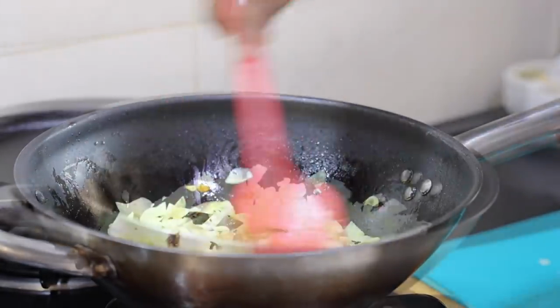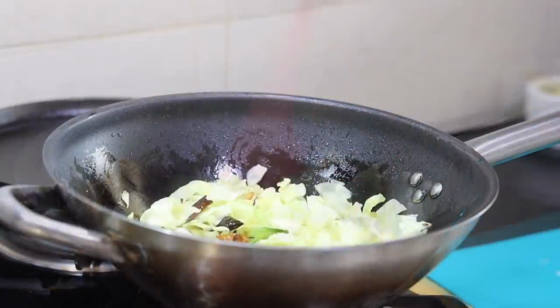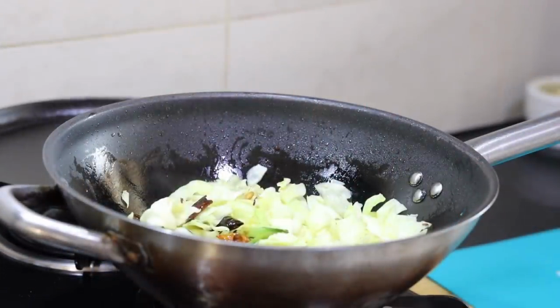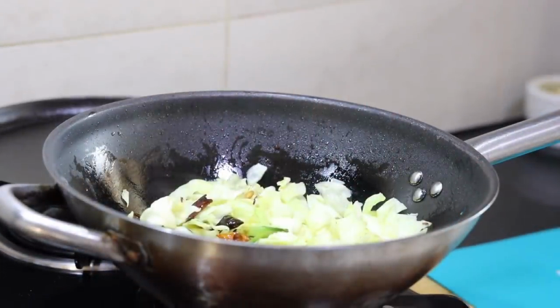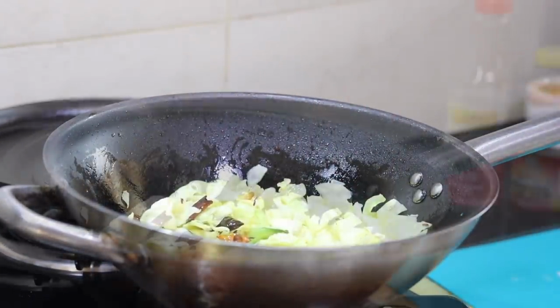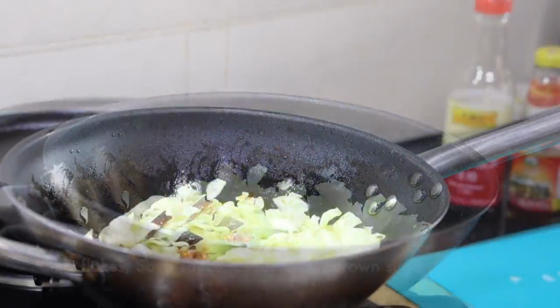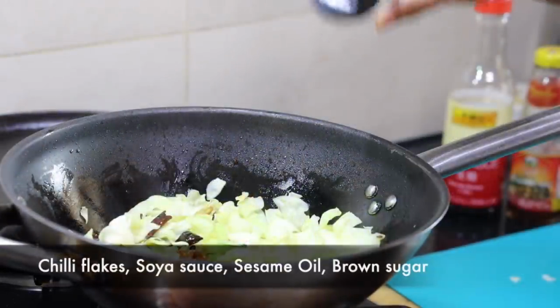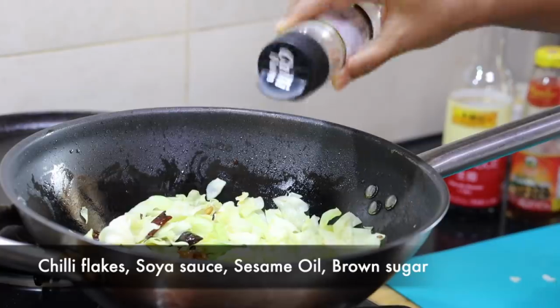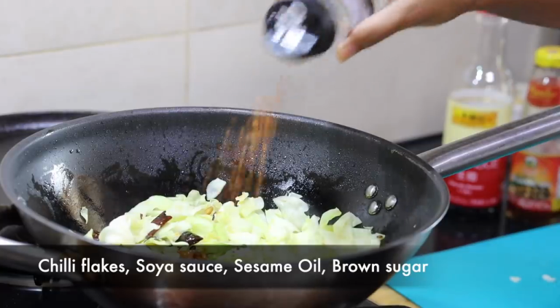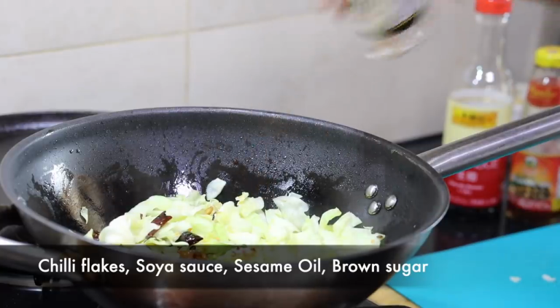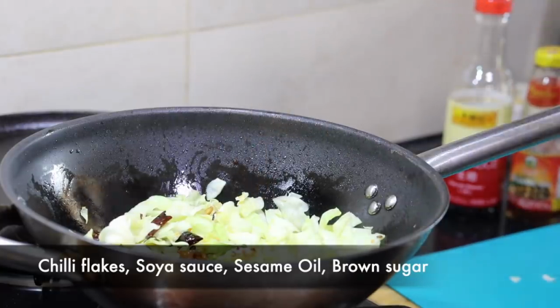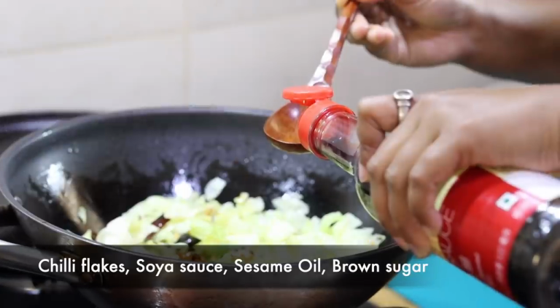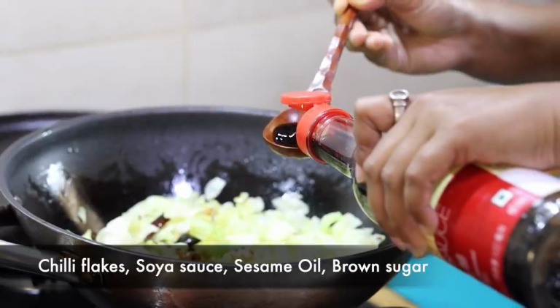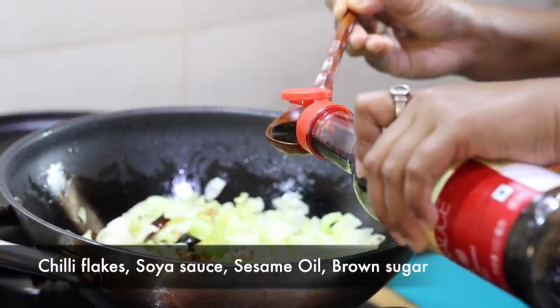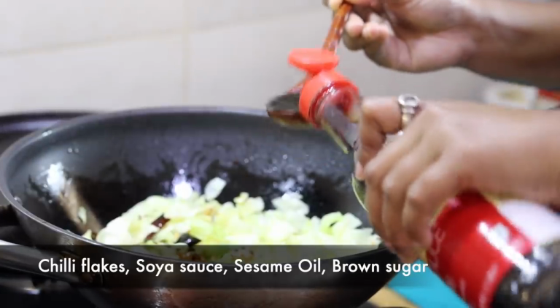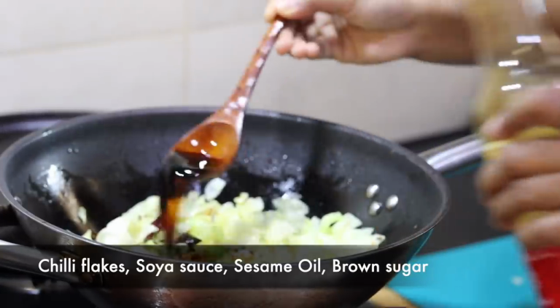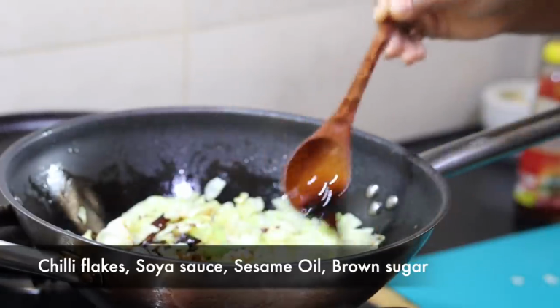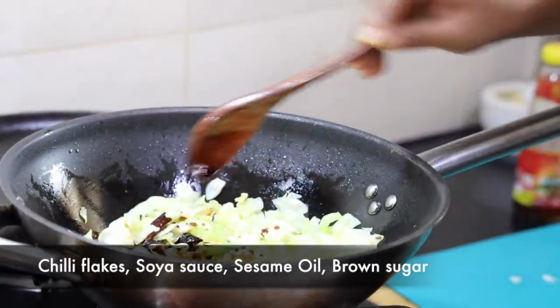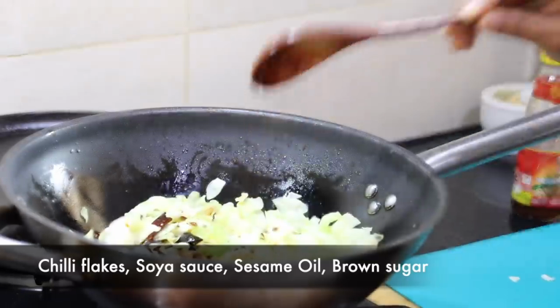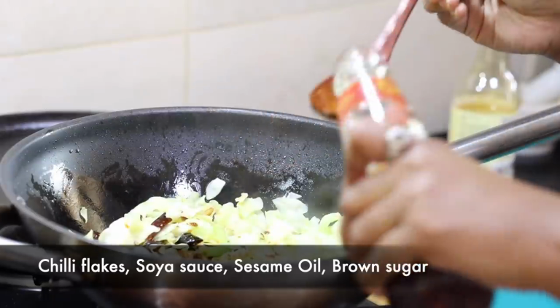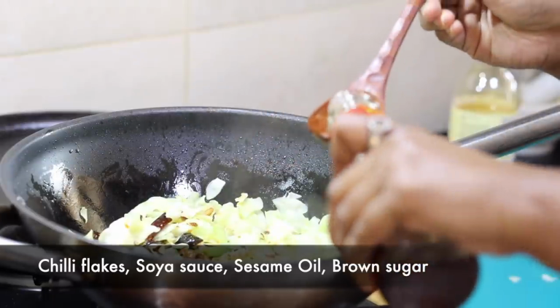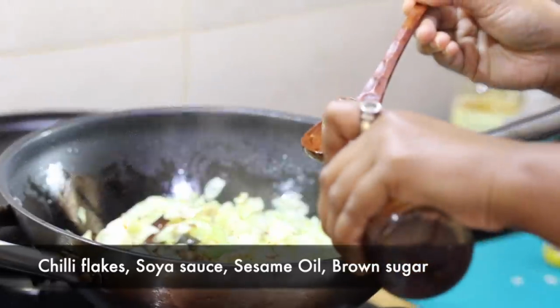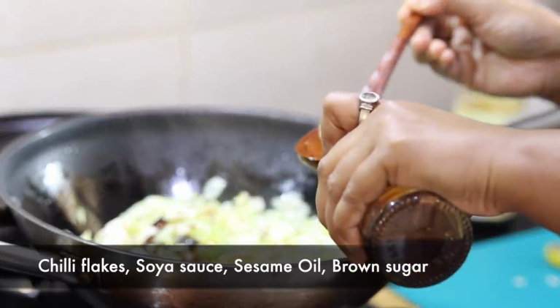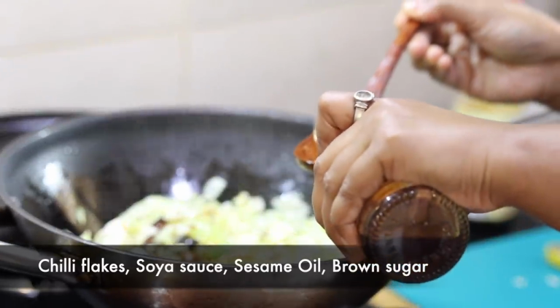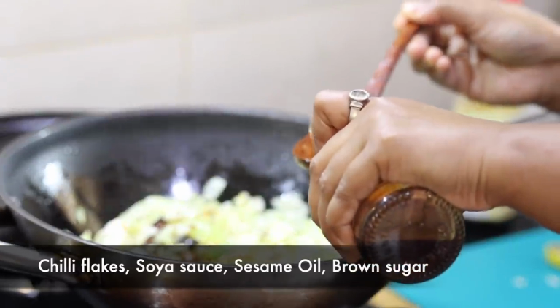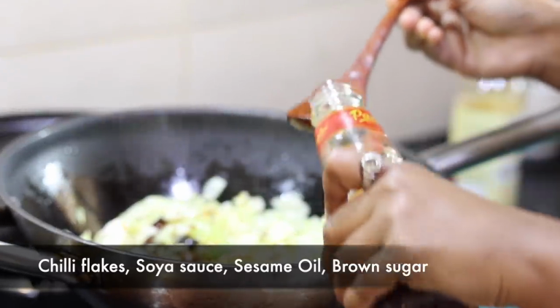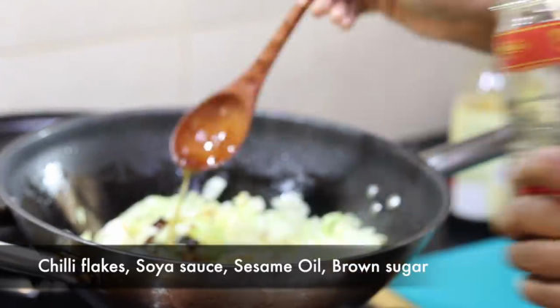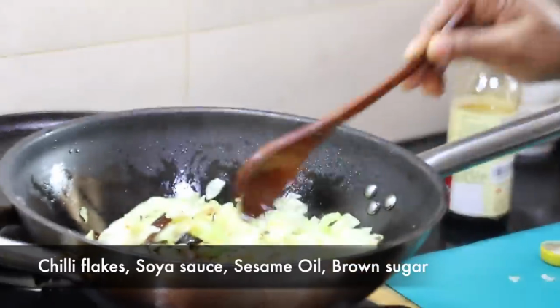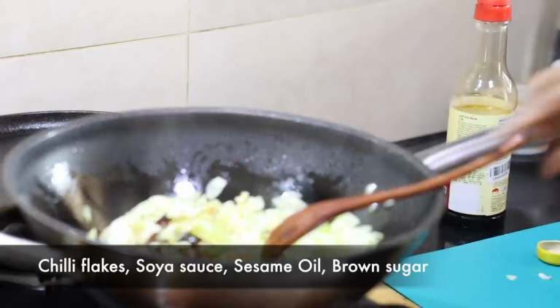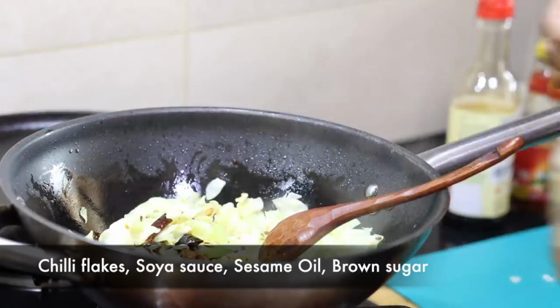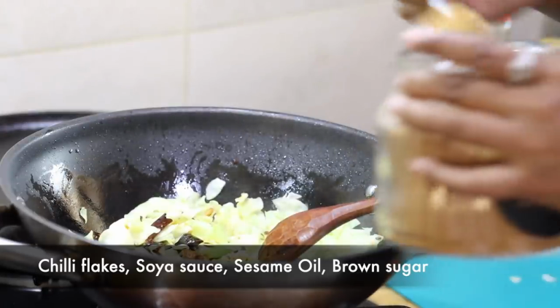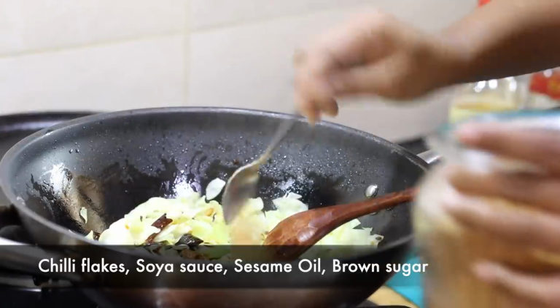Make sure you fry this in medium to high heat to keep the crunchiness of the cabbage yet cooking it through. I will add in the sauces: some chilli flakes, soy sauce, sesame oil and brown sugar.